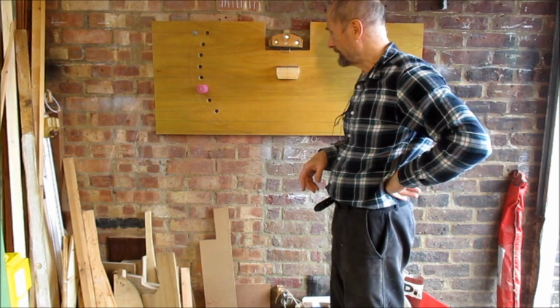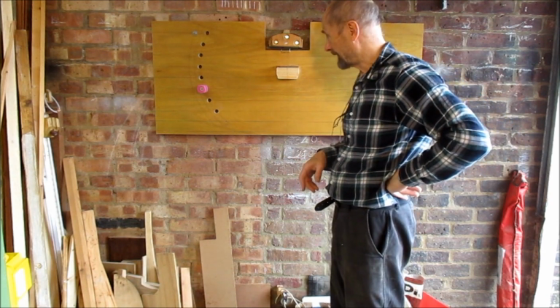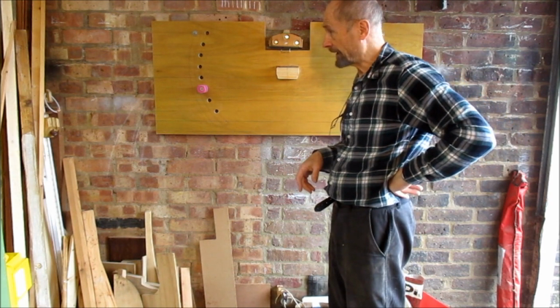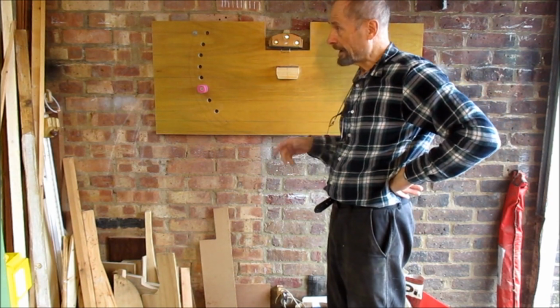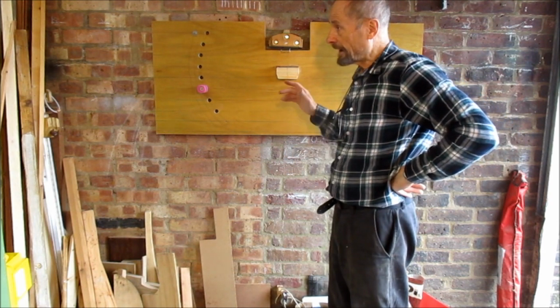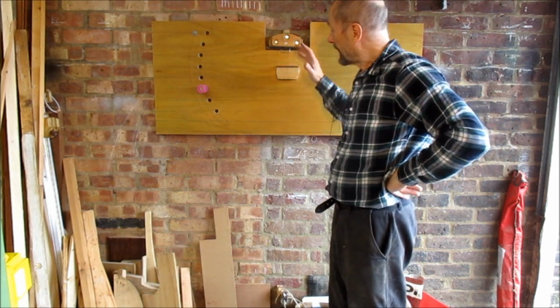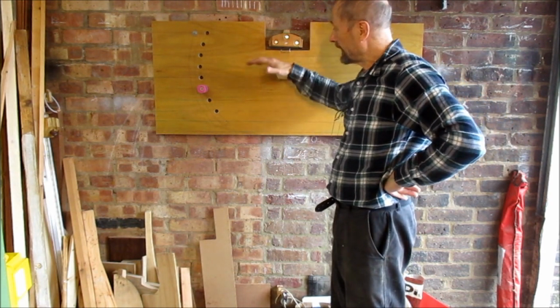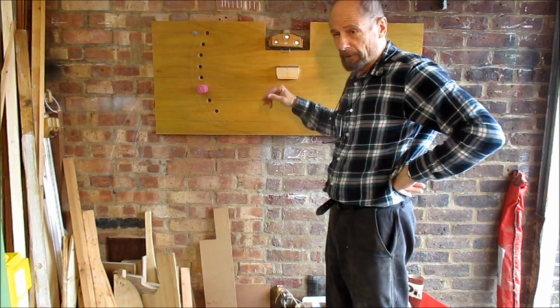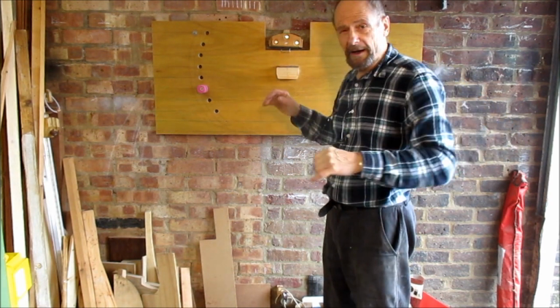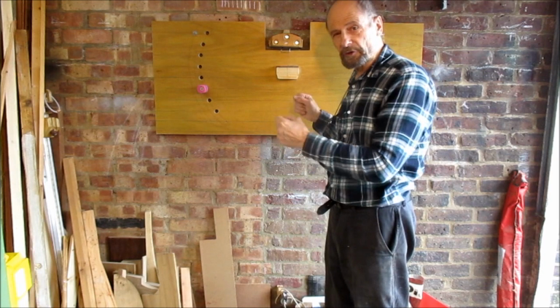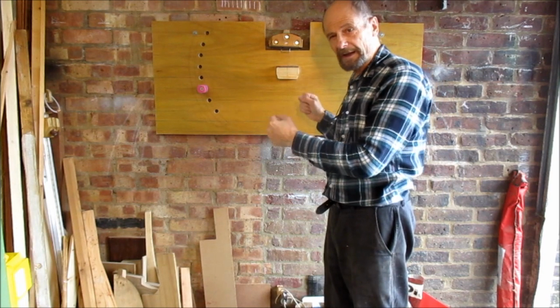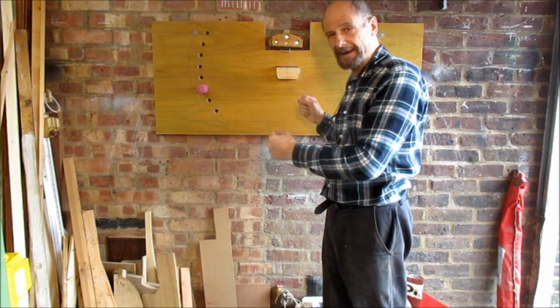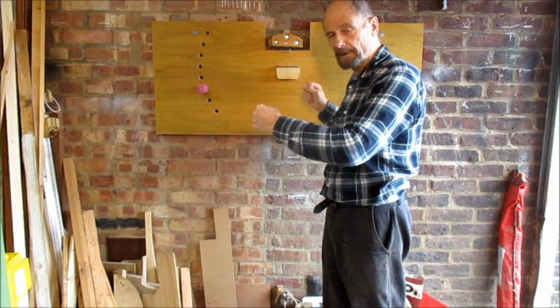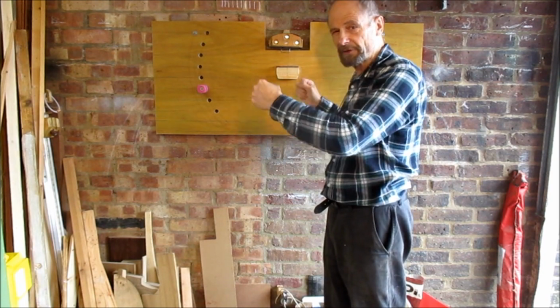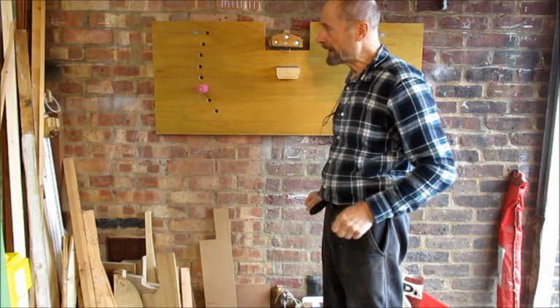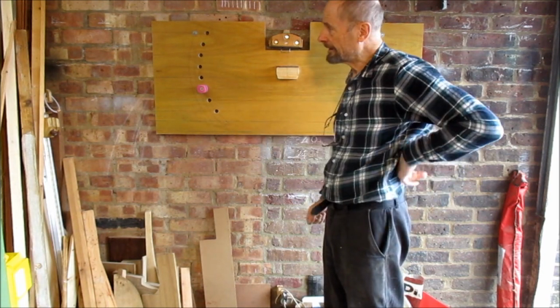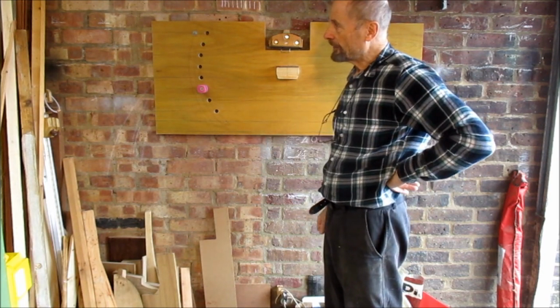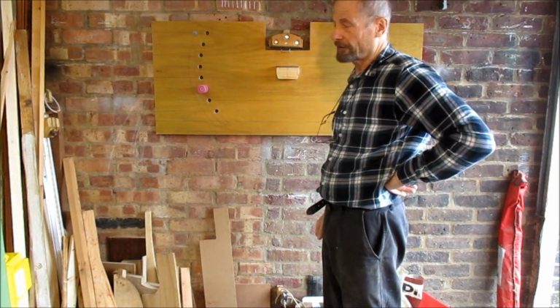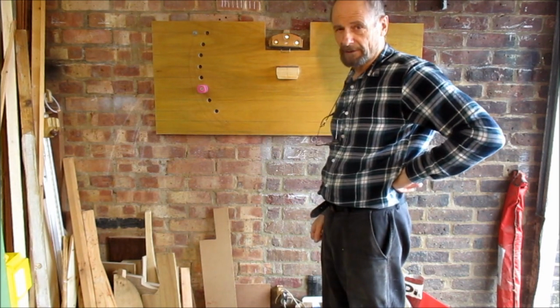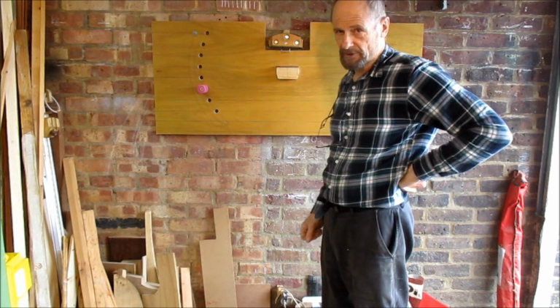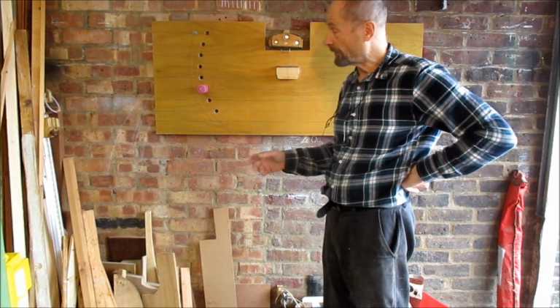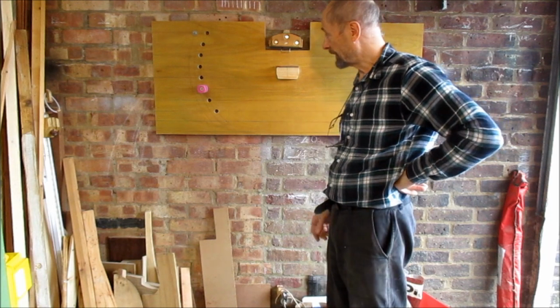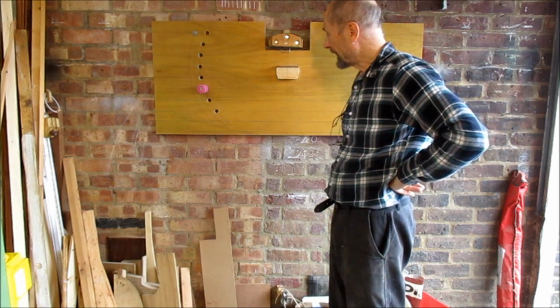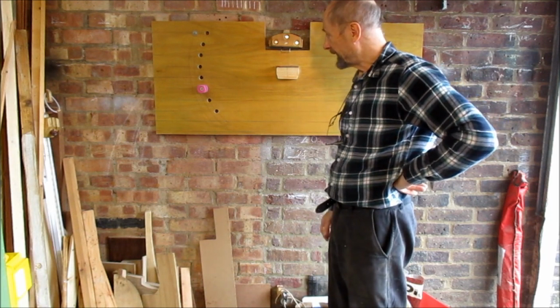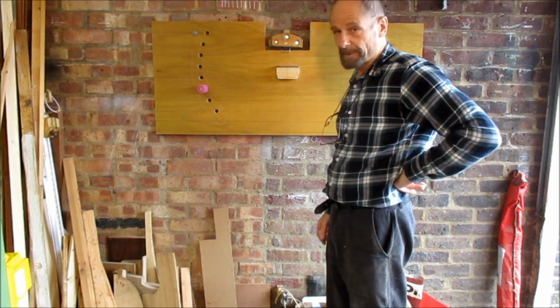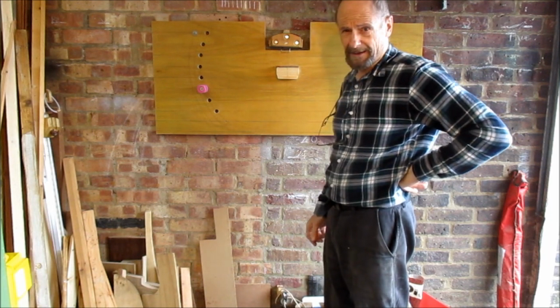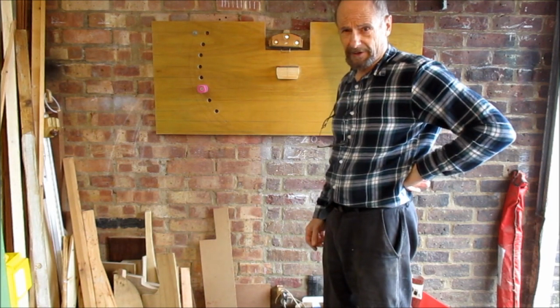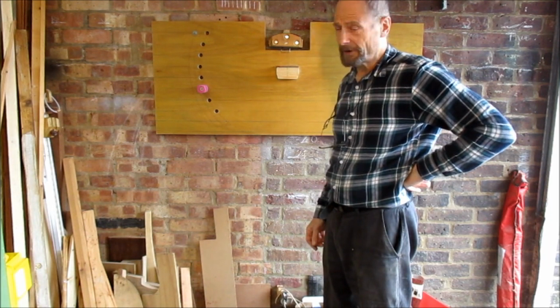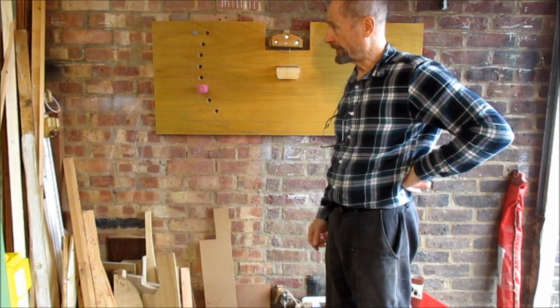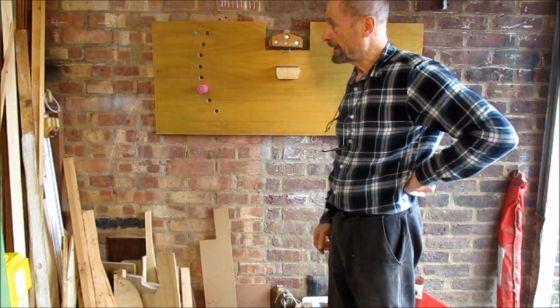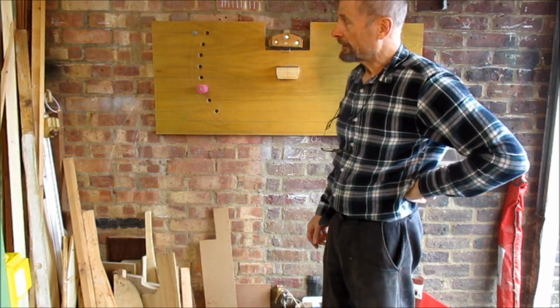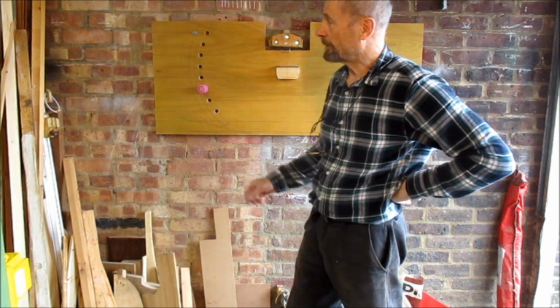This dacron string will stretch like old nickel elastic. I can get the bow on here, I can sort of get it braced, help the string to bed in, see if it's too long, too short or whatever — and it will just make me less liable to hurt myself. Let's give it a whirl.